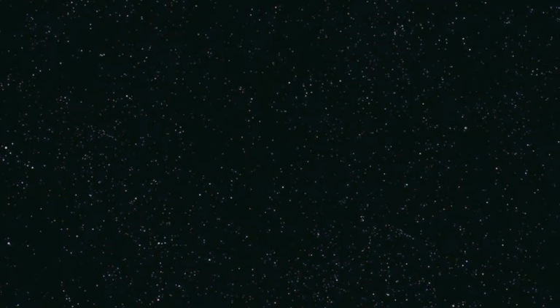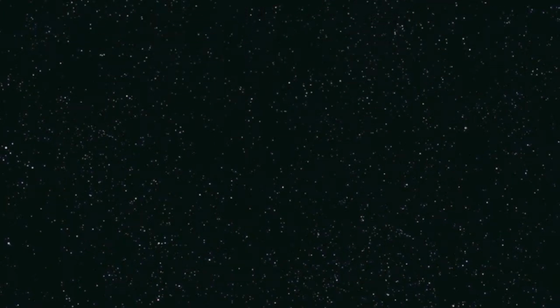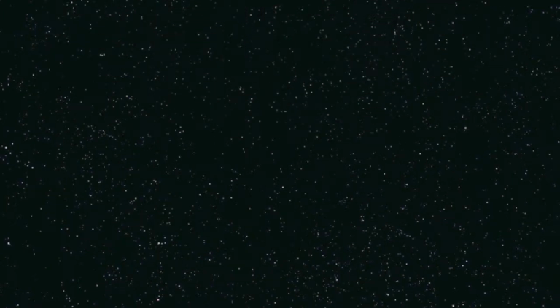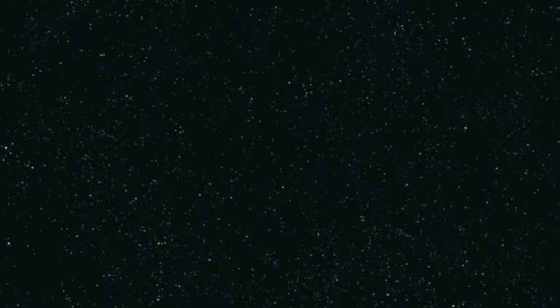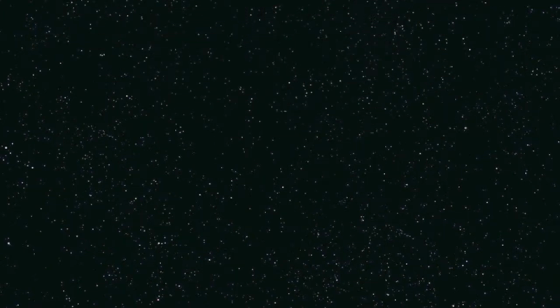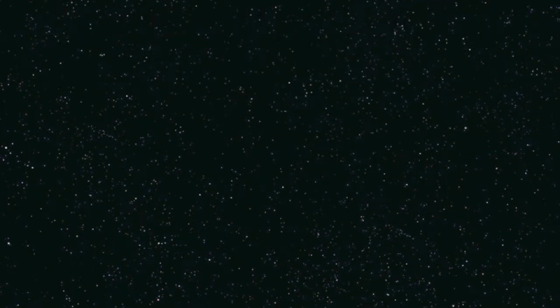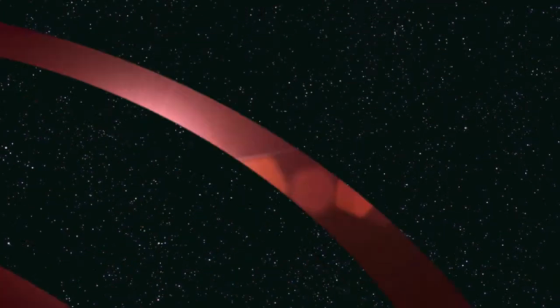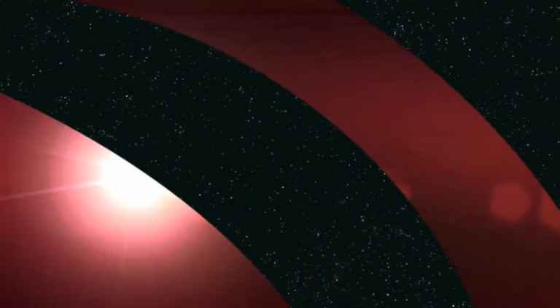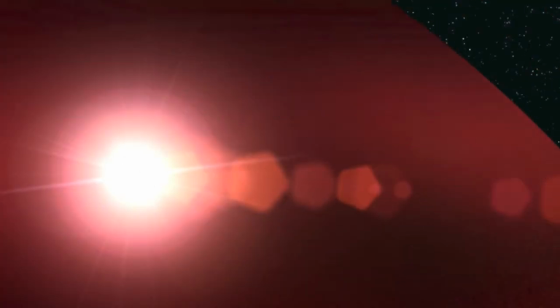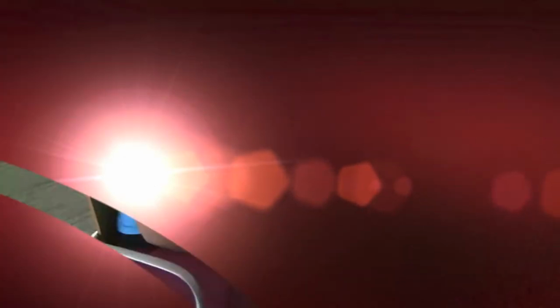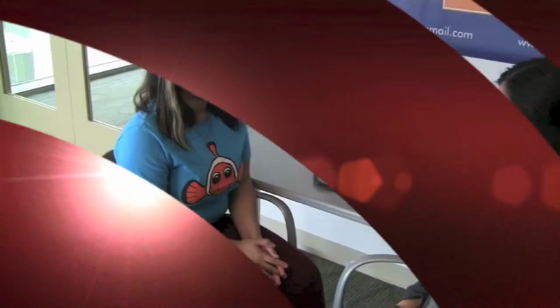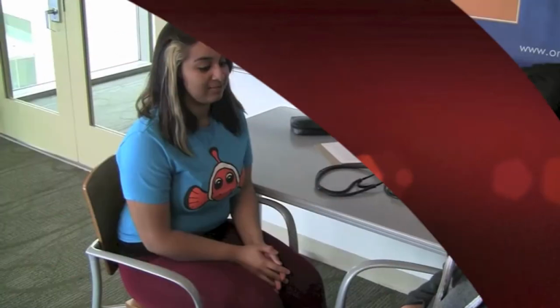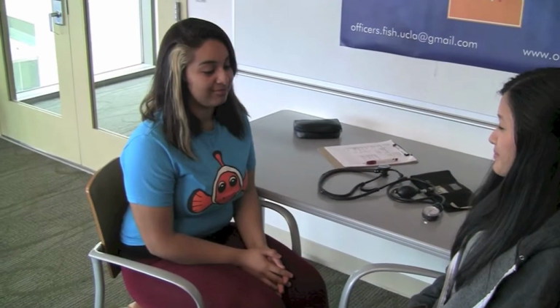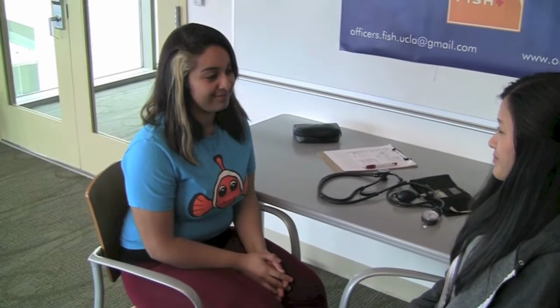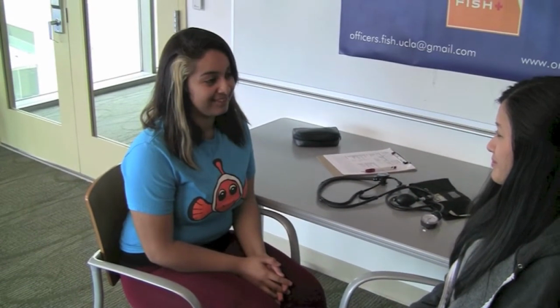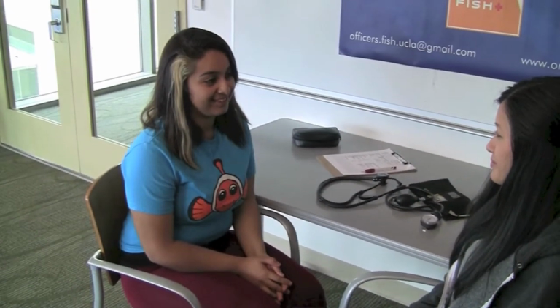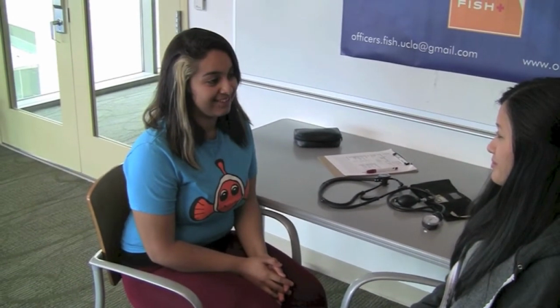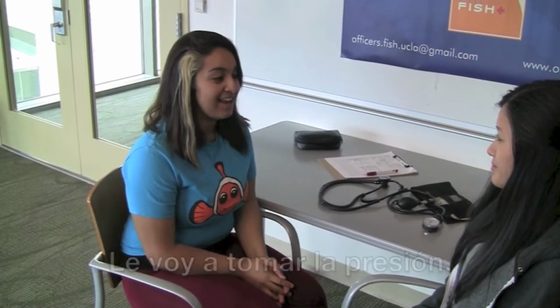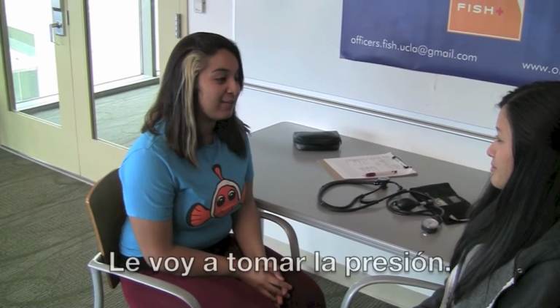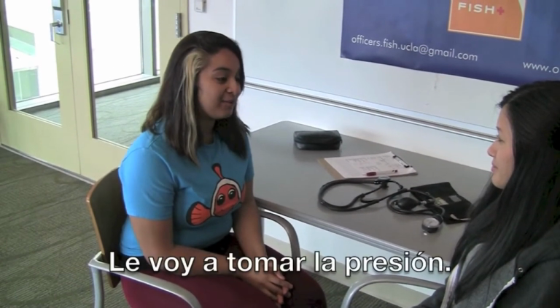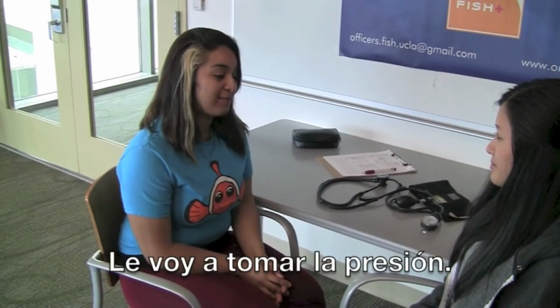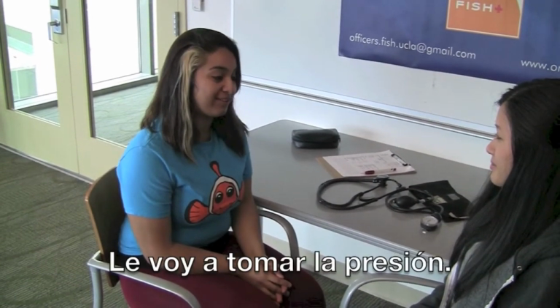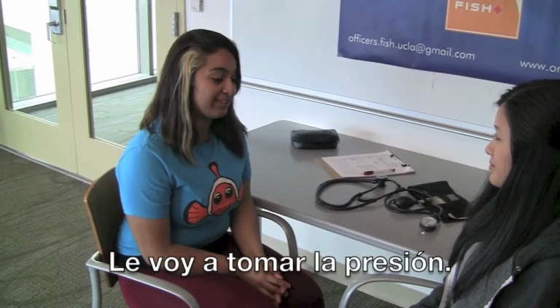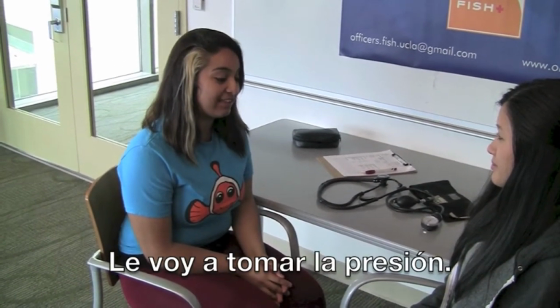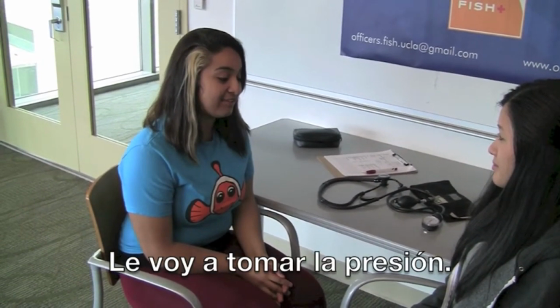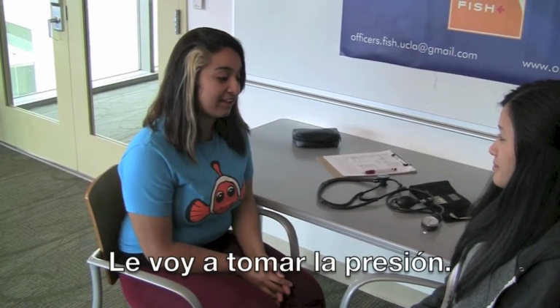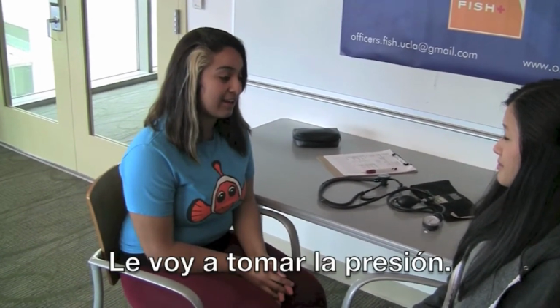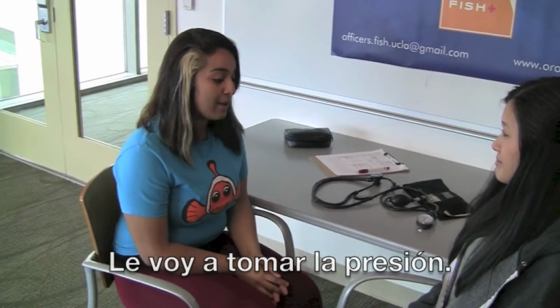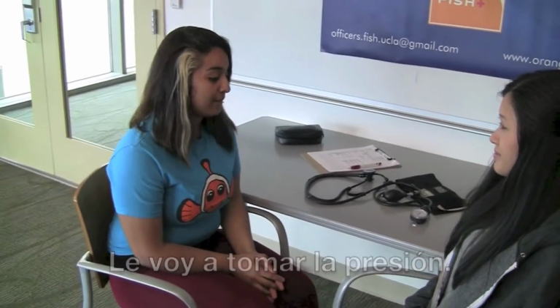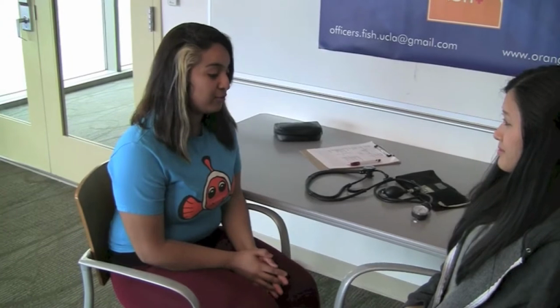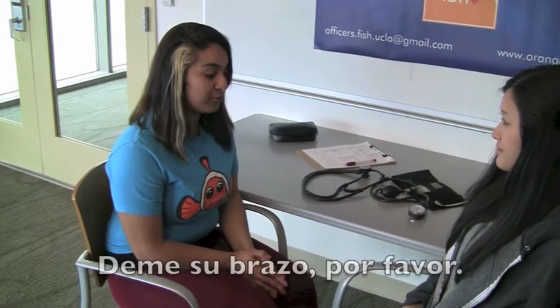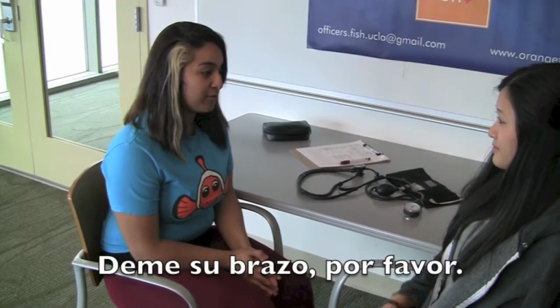Let the patient know that you will be taking their blood pressure and ask for their arm. In Spanish, say: "Voy a tomar la presión. Siéntese. Dame su brazo, por favor." (I'm going to take the pressure. Sit down. Give me your arm, please.)